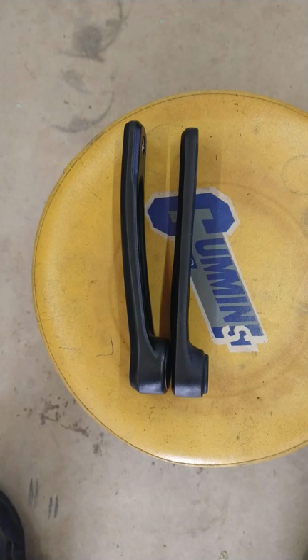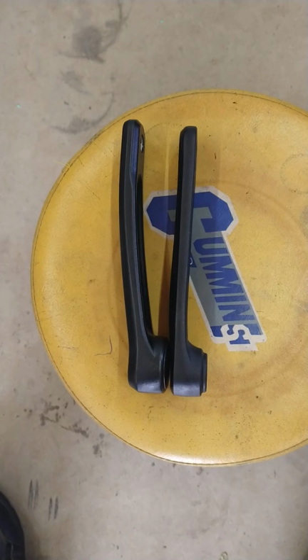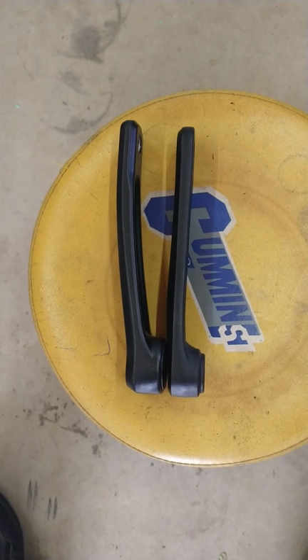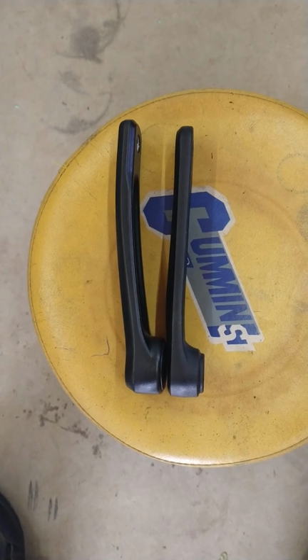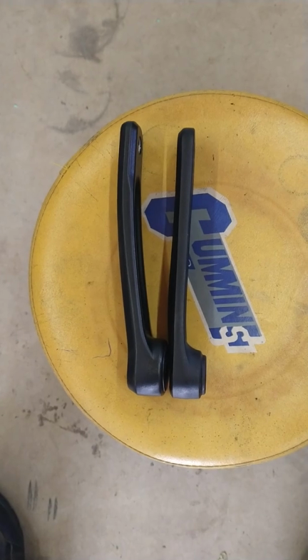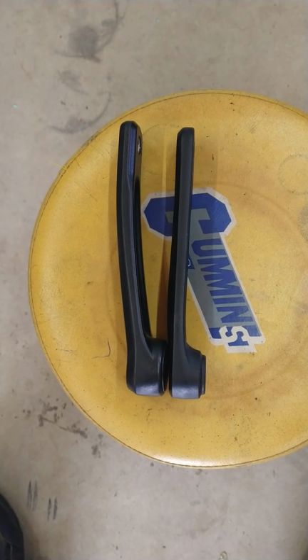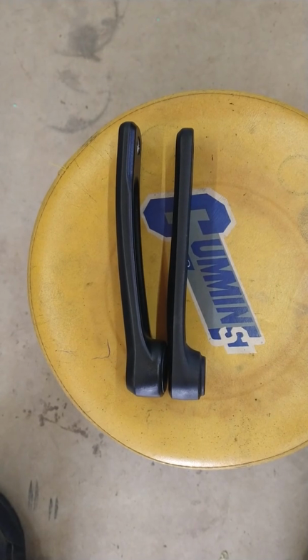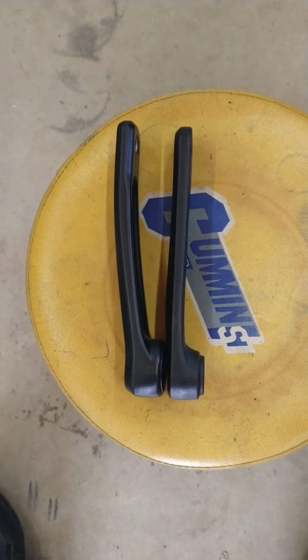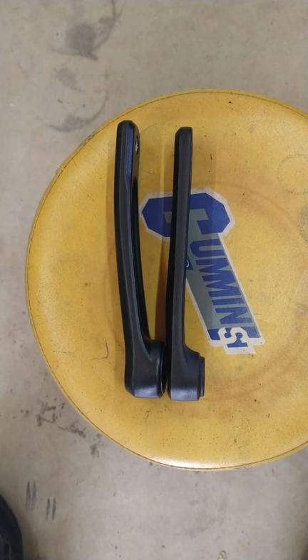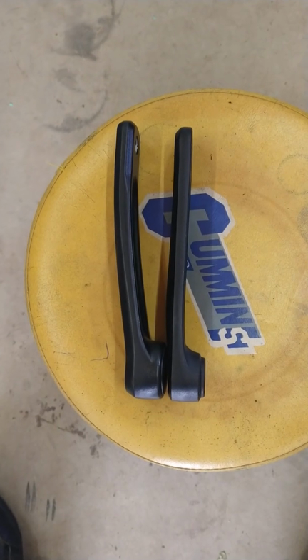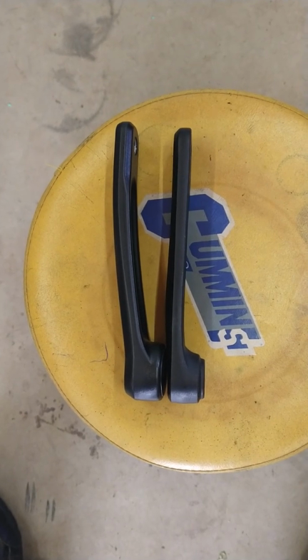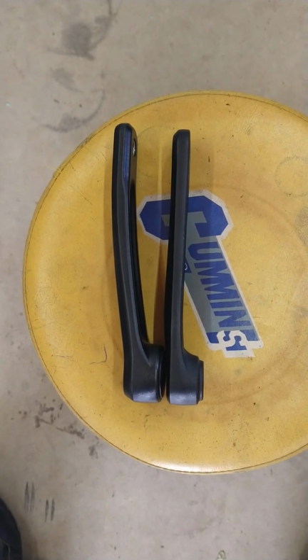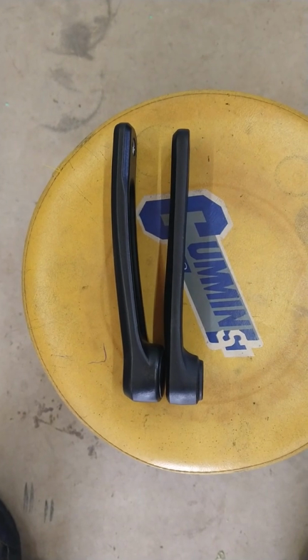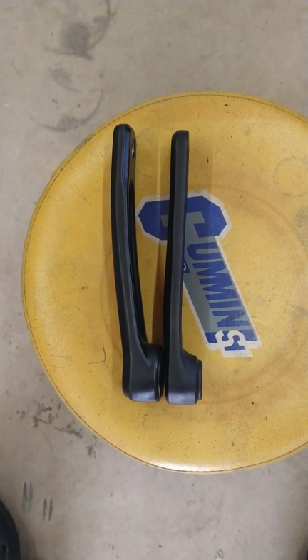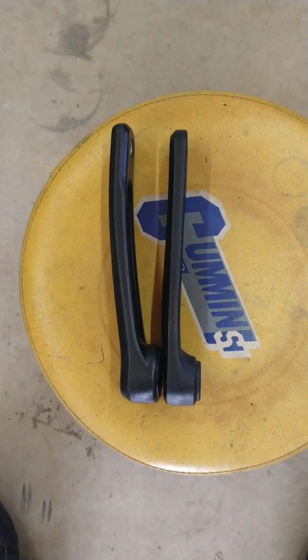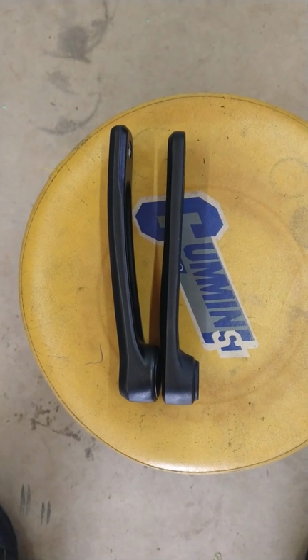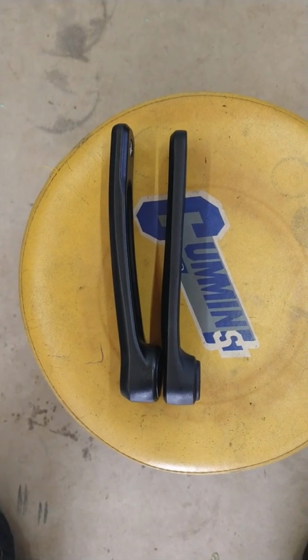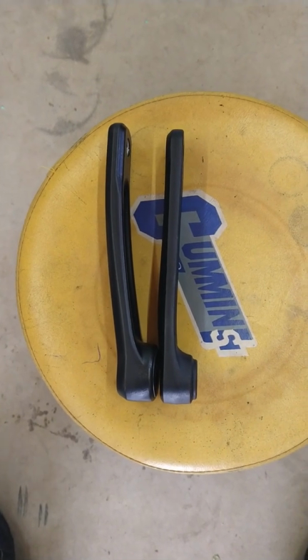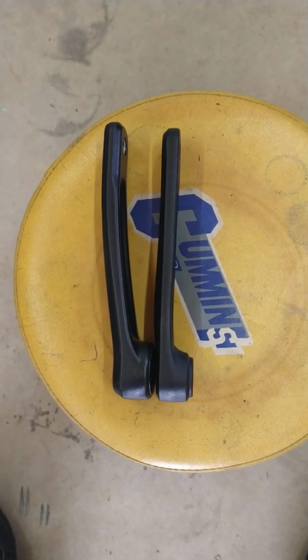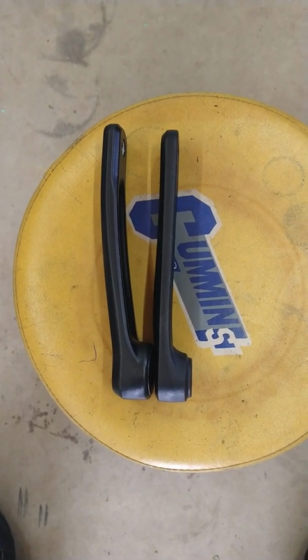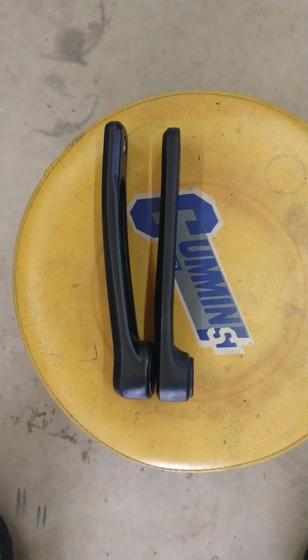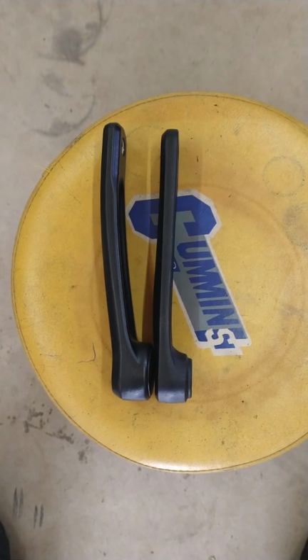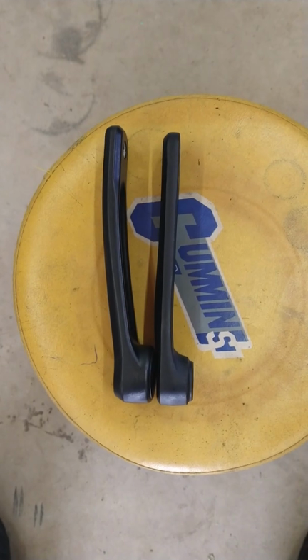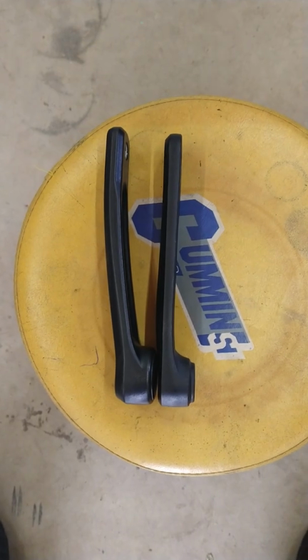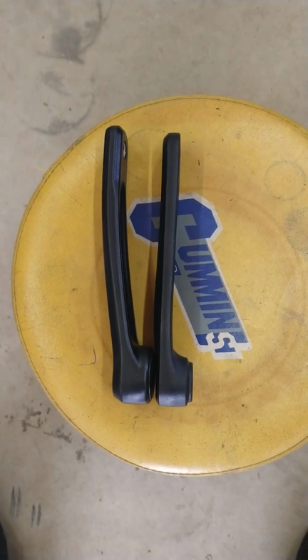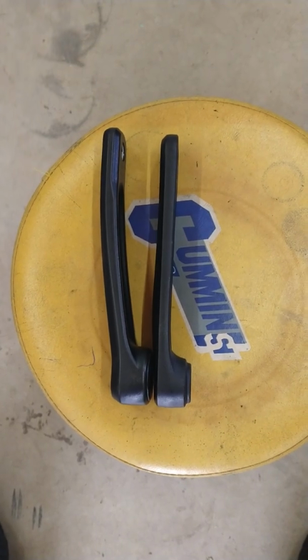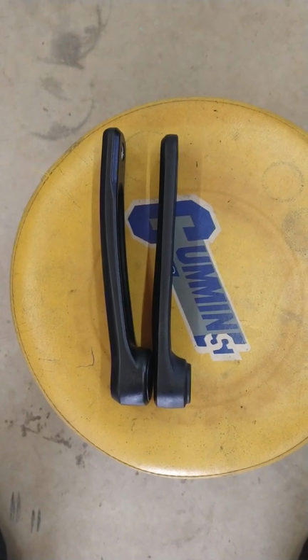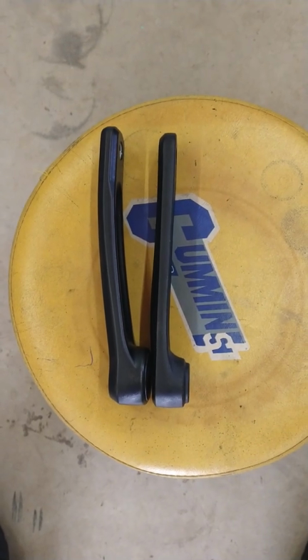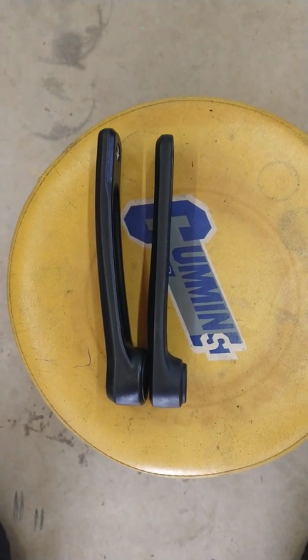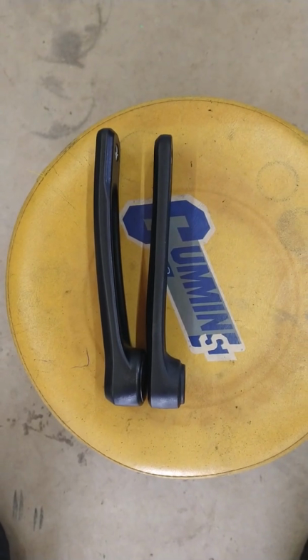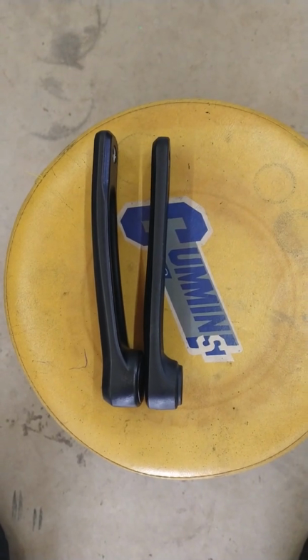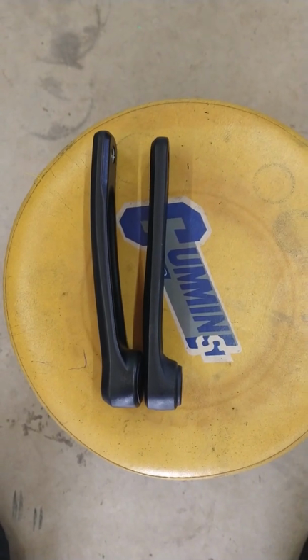Old Man's Adventures here. Just wanted to make a quick video to show you a problem that I ran into.